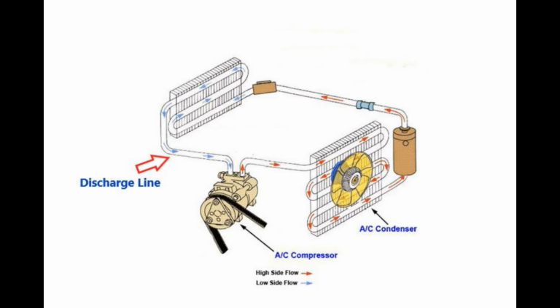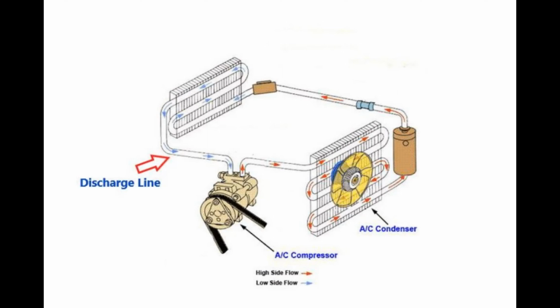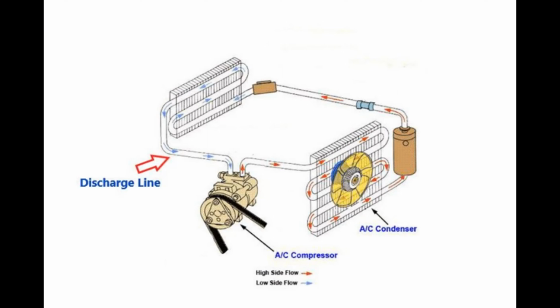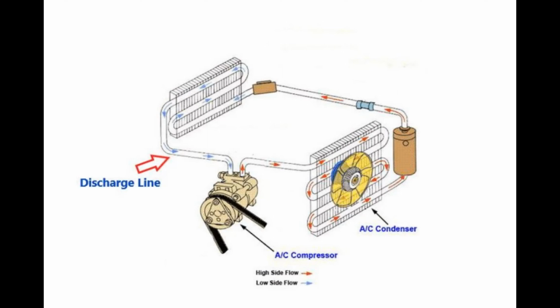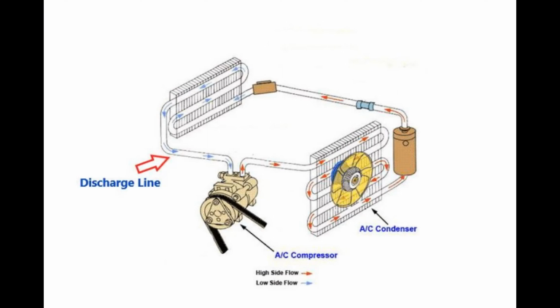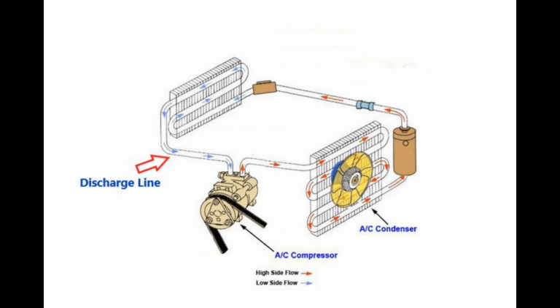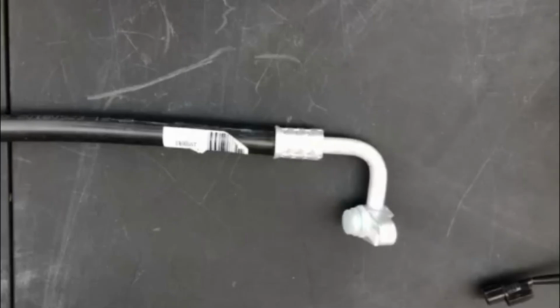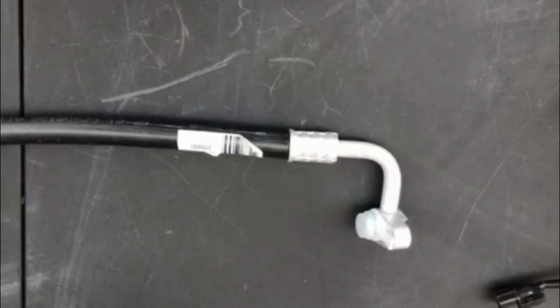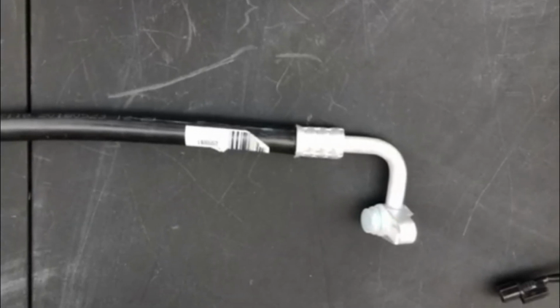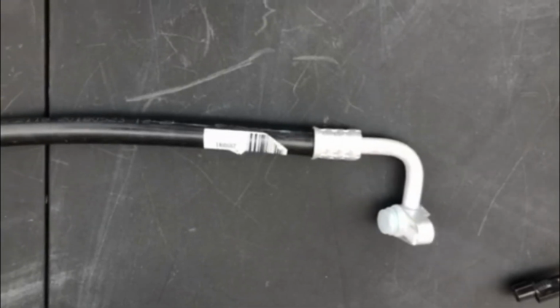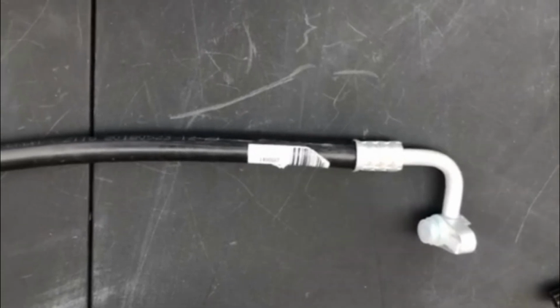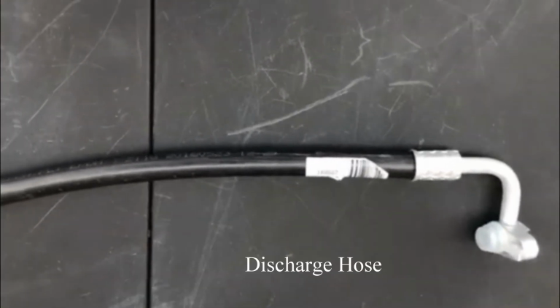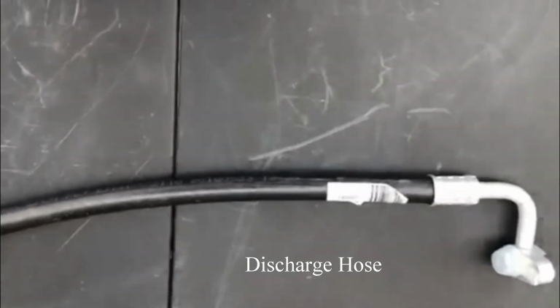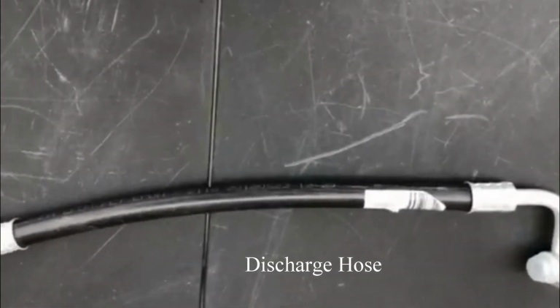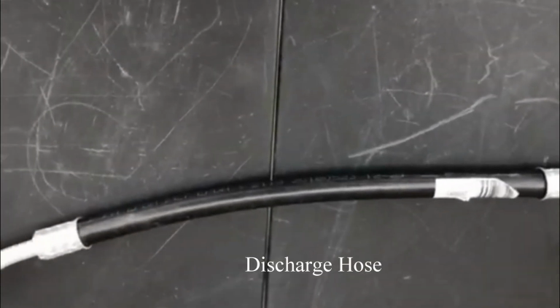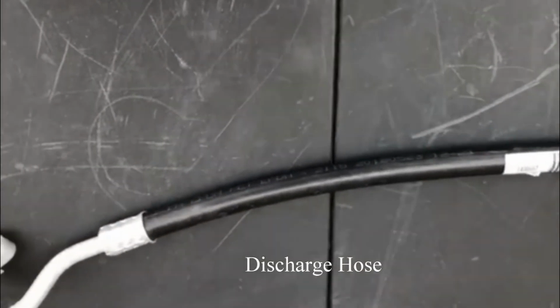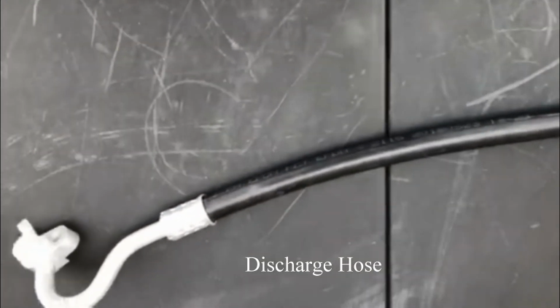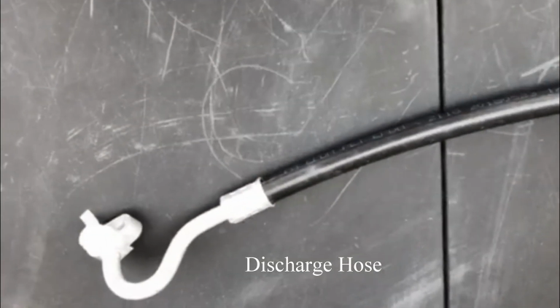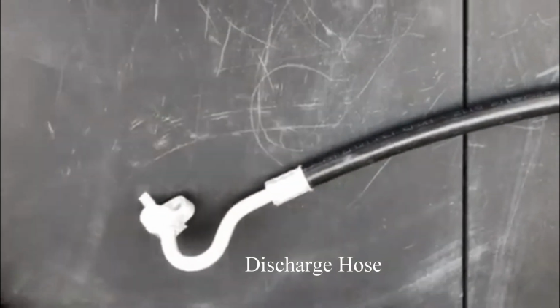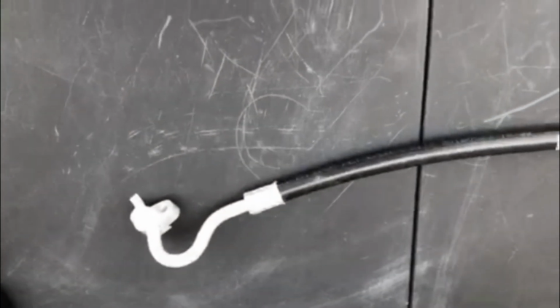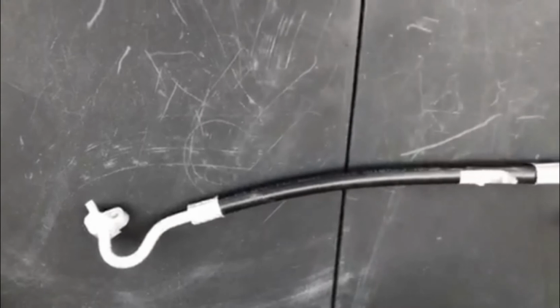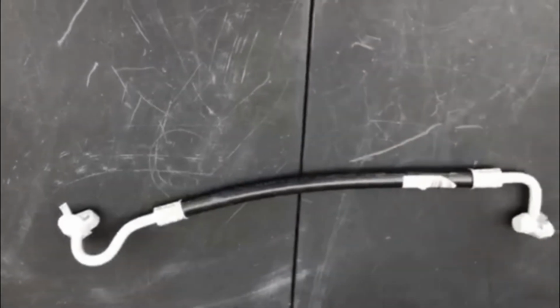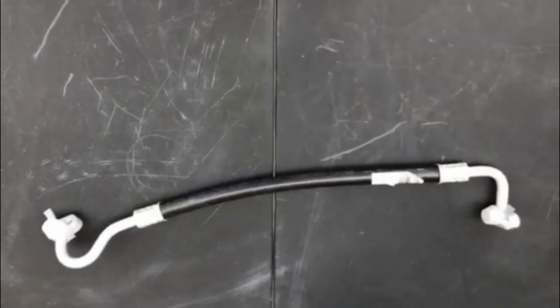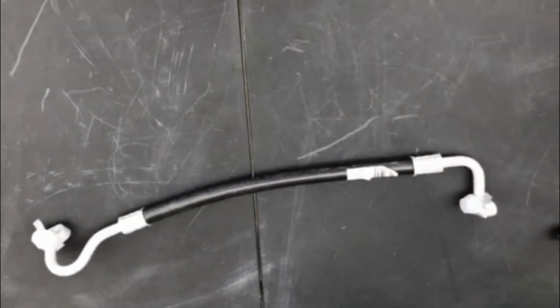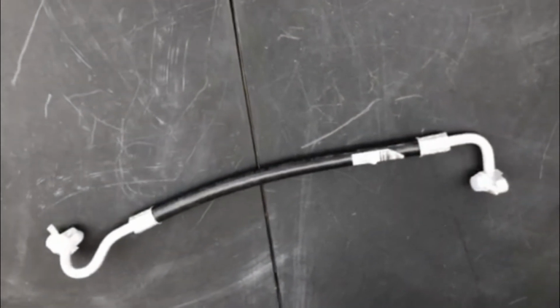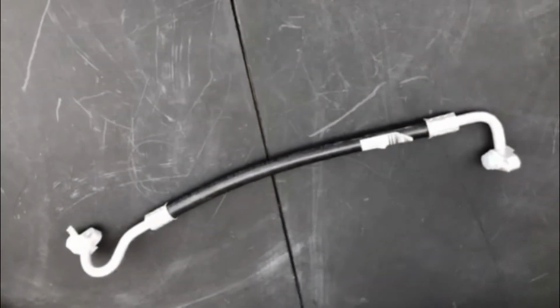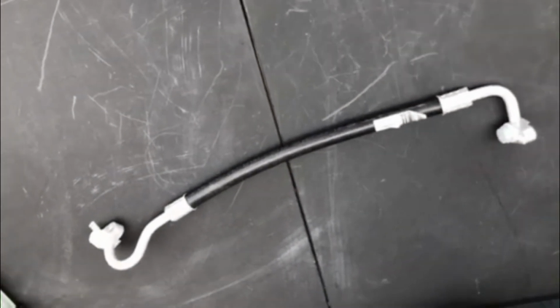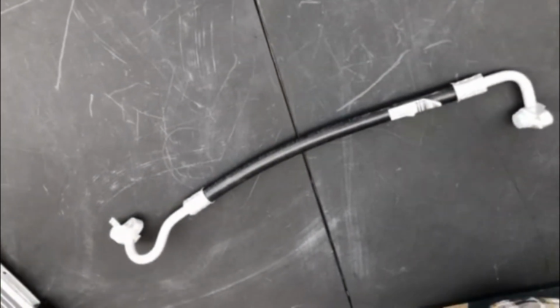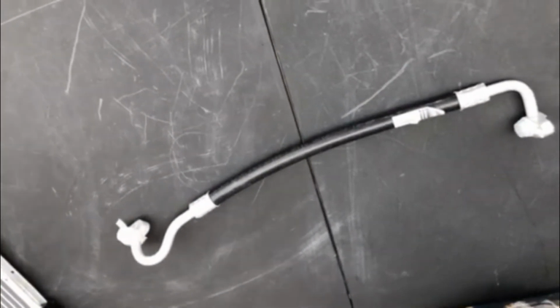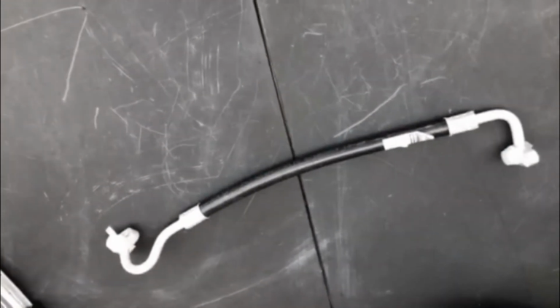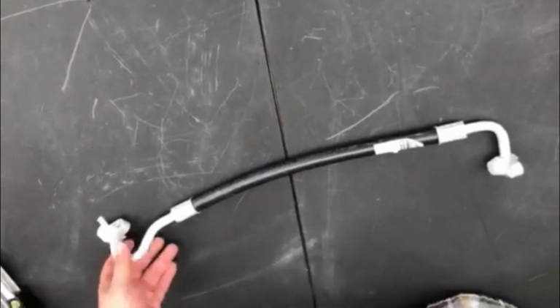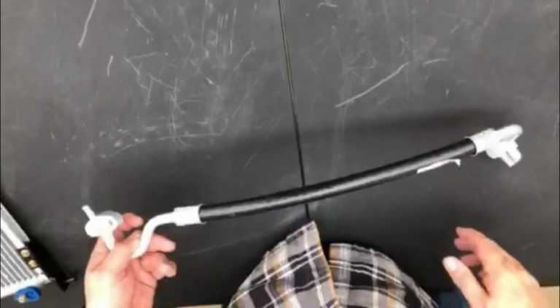The first hose we will be discussing is the discharge hose, which goes from the AC compressor to the condenser. The refrigerant that is pumped from the compressor to the condenser is through this hose. This is a high pressure hose, so it's designed for a higher pressure than the suction line.